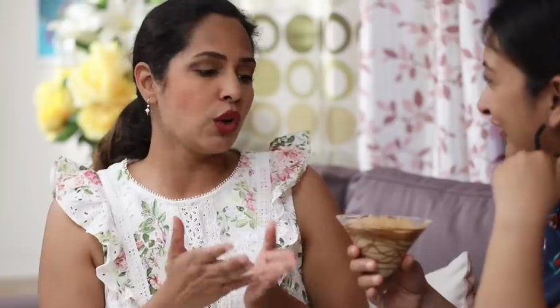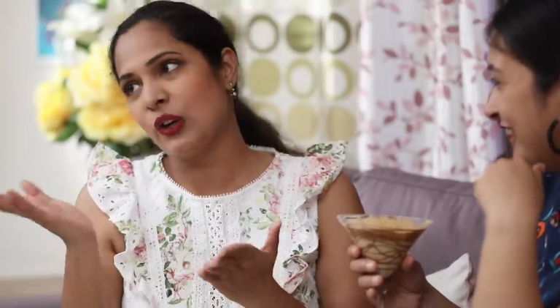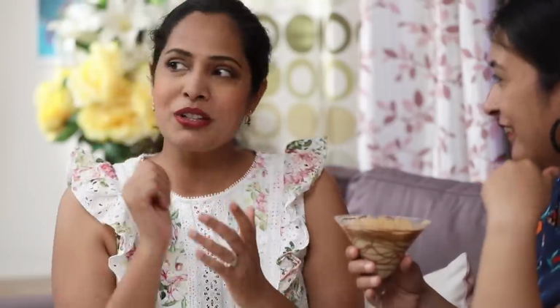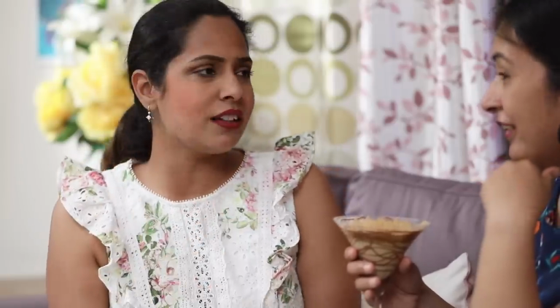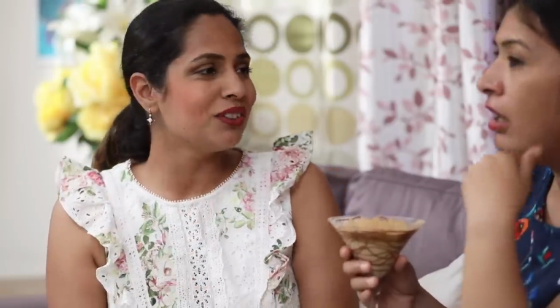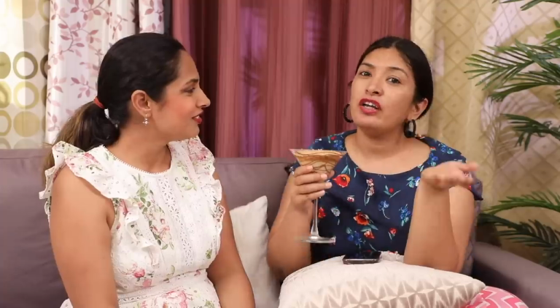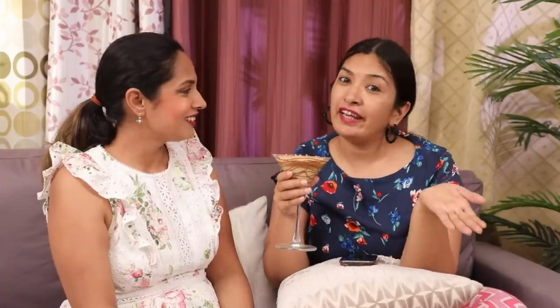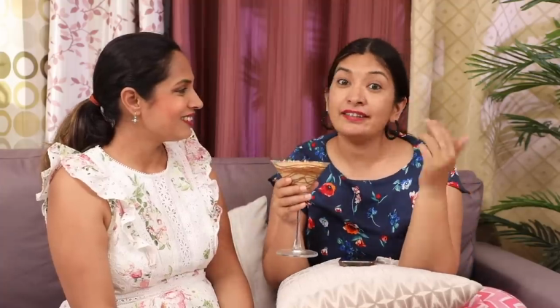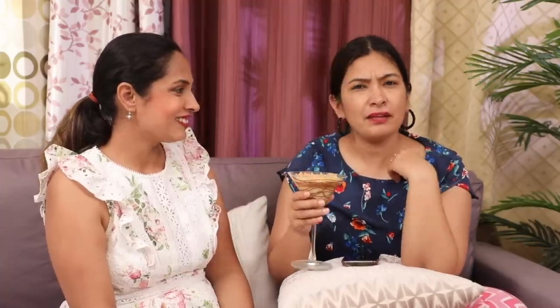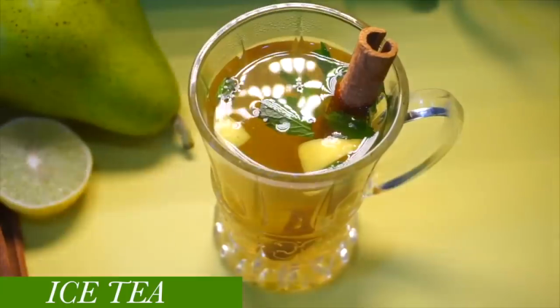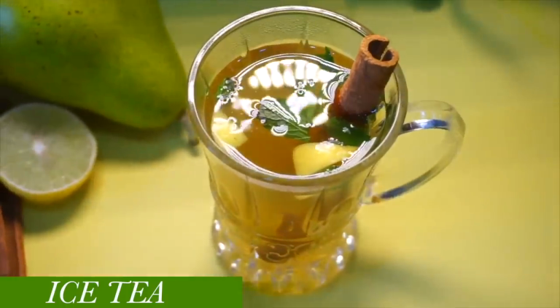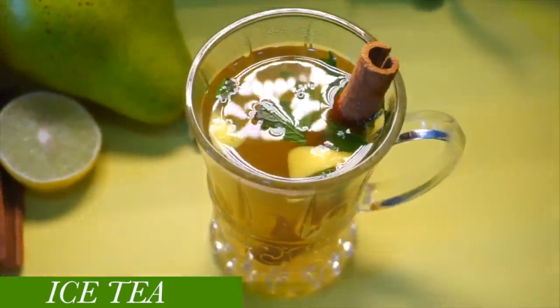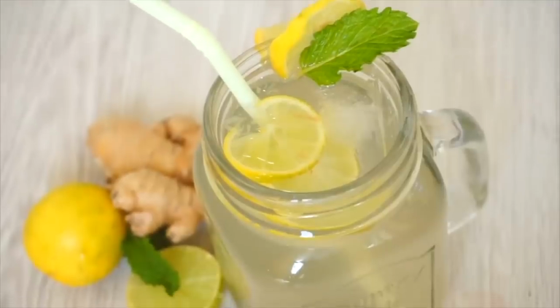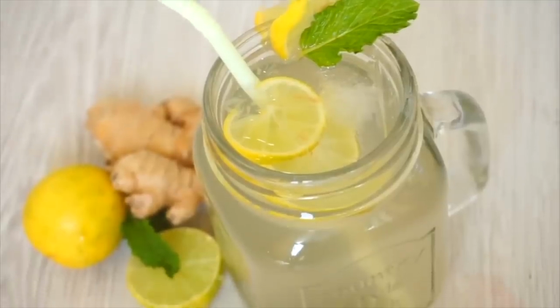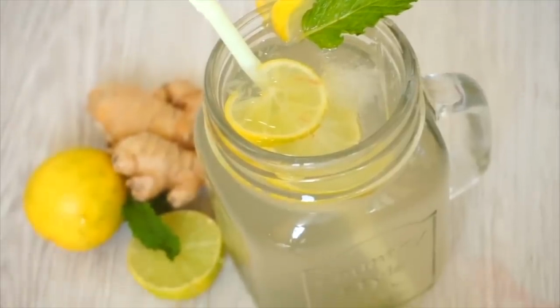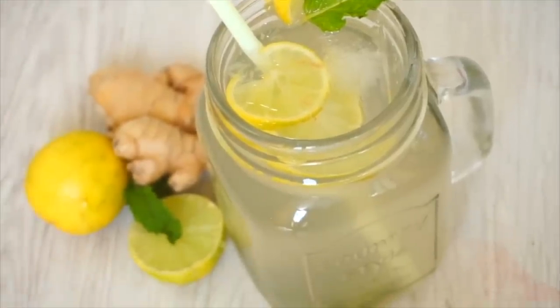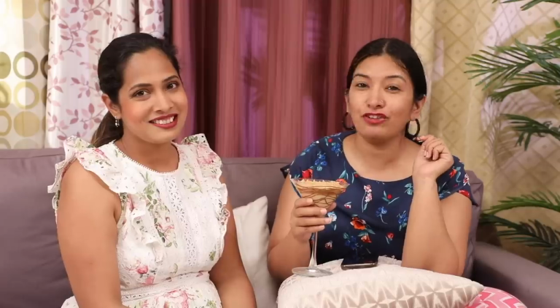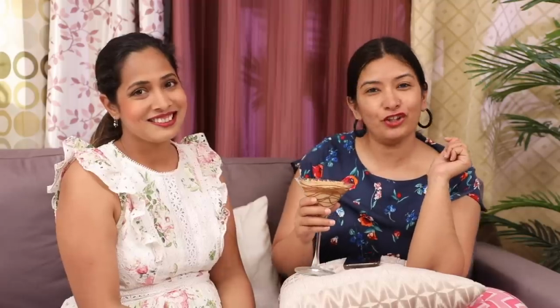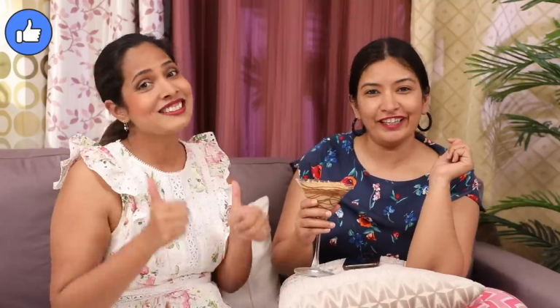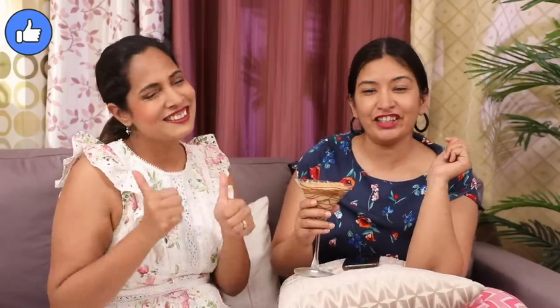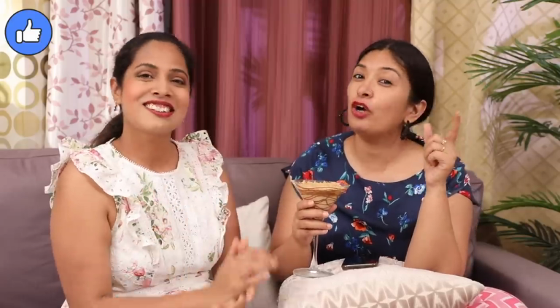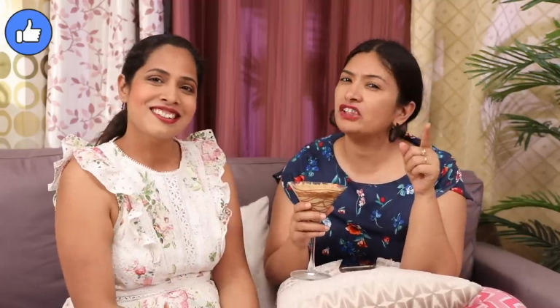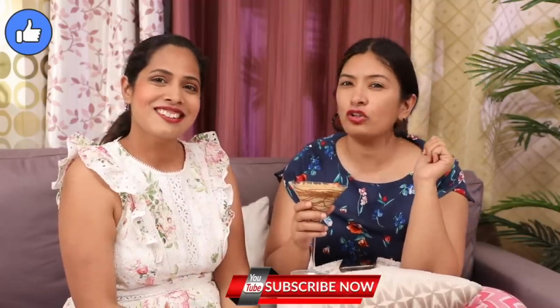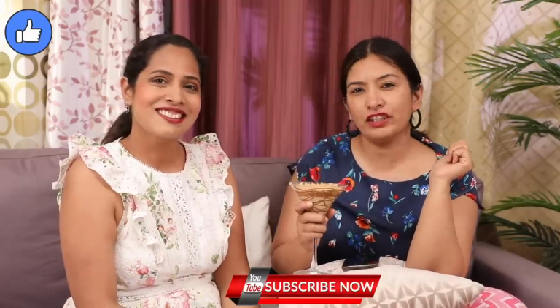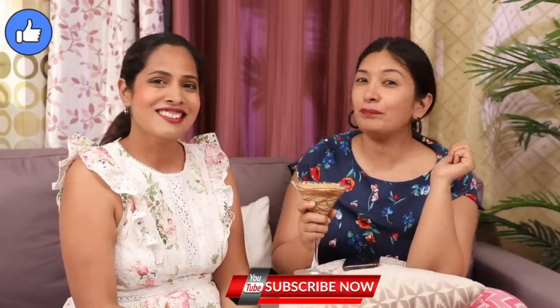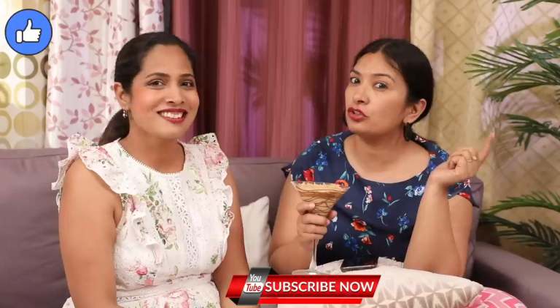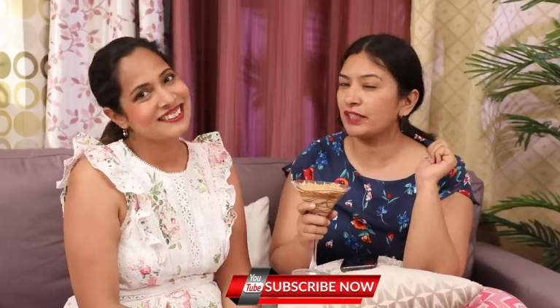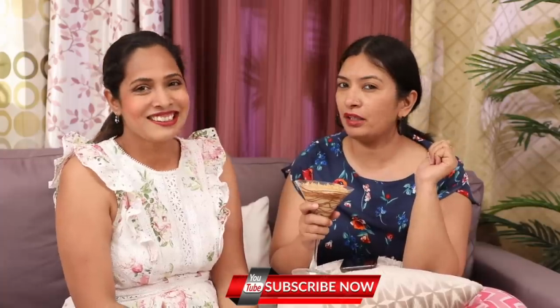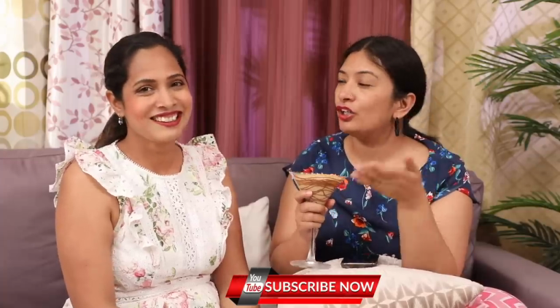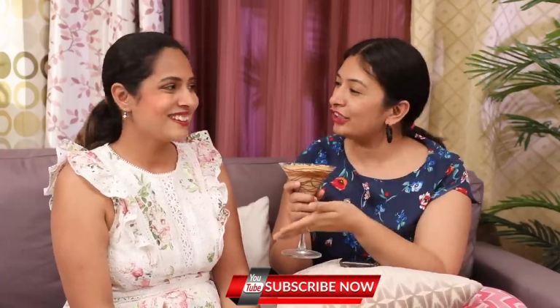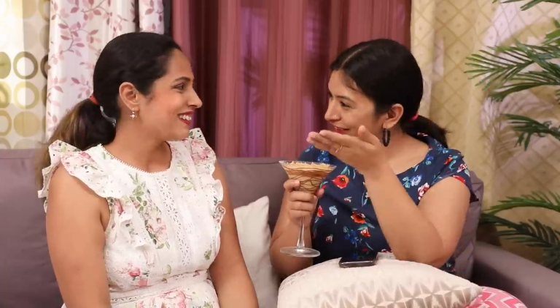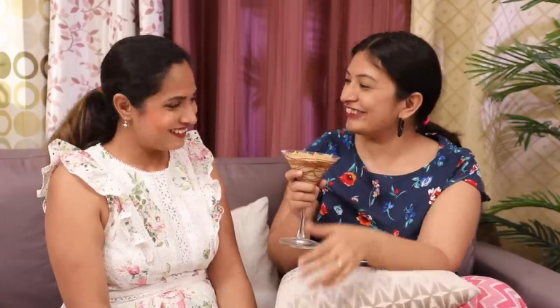Why not? Let's make it for people! If you like this video, please like it and subscribe to my channel, Cook with Nisha! Let's make it for you!